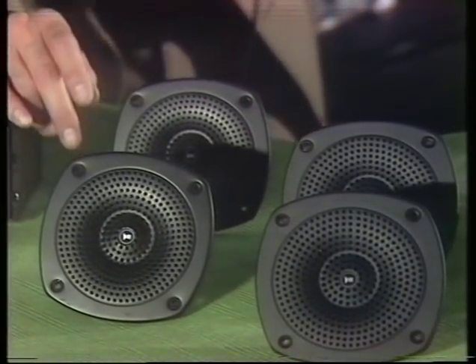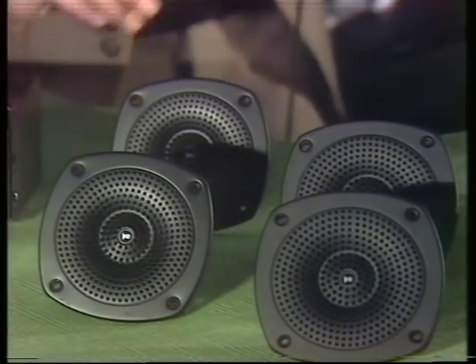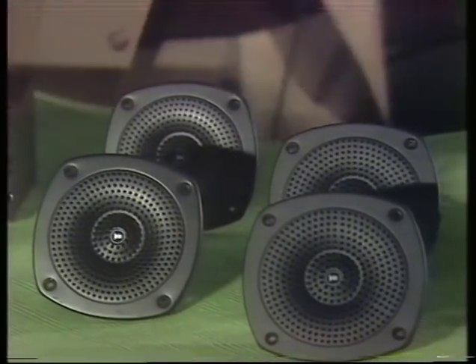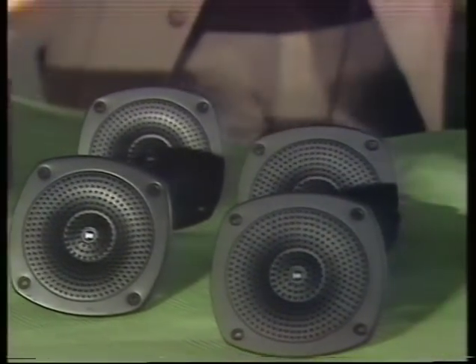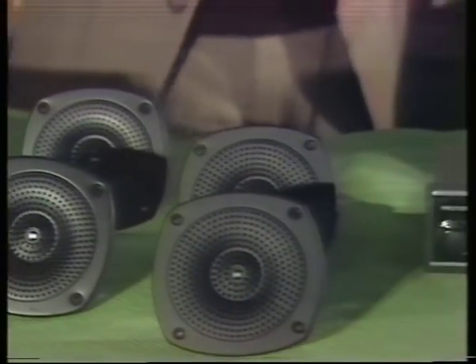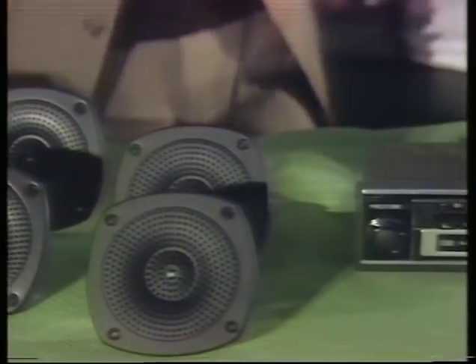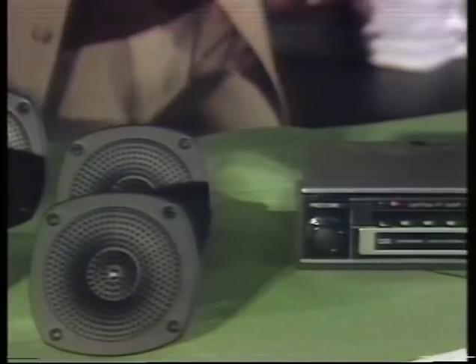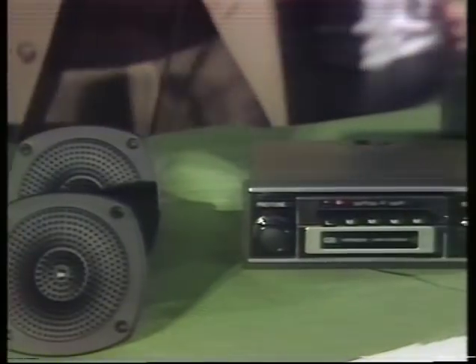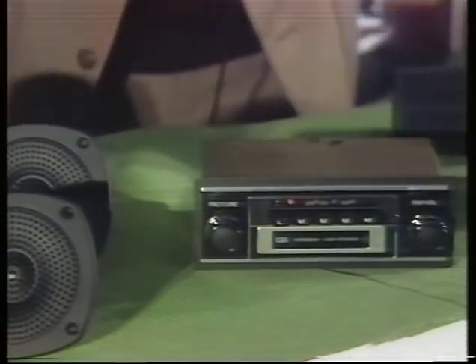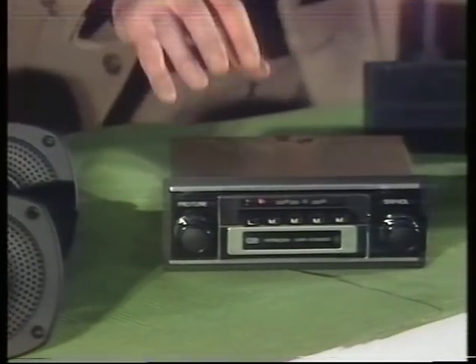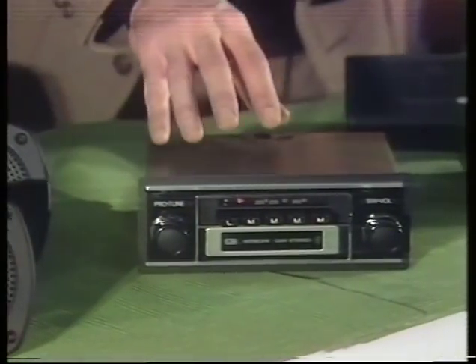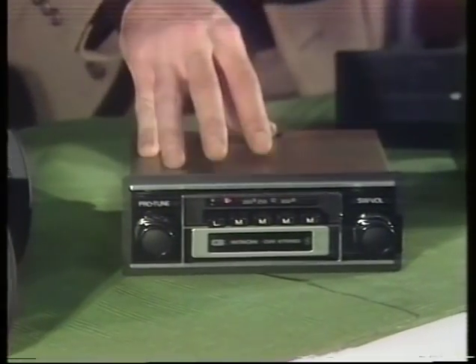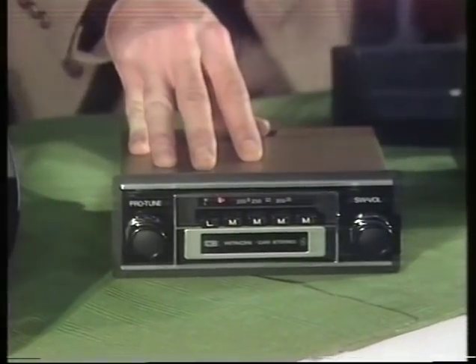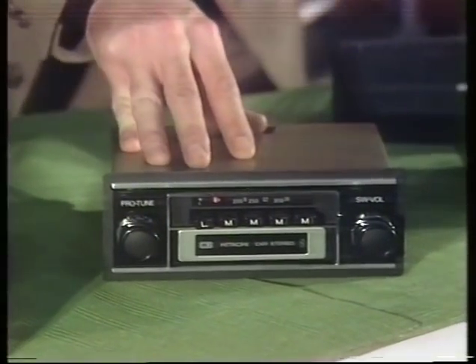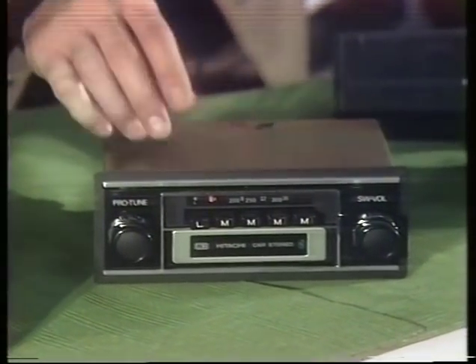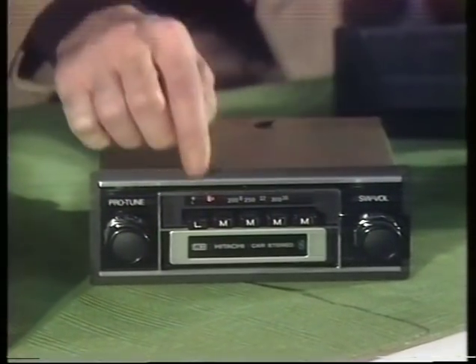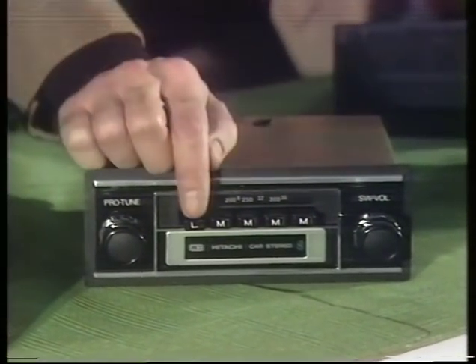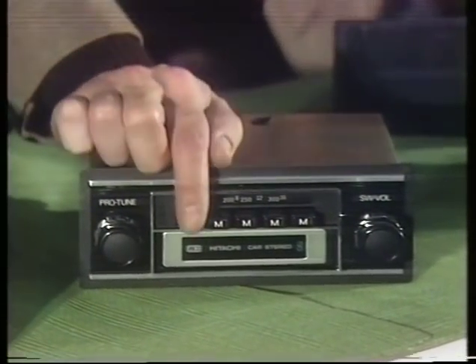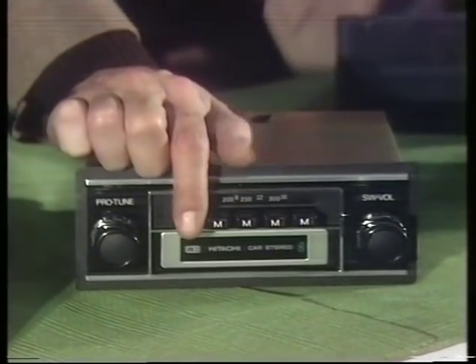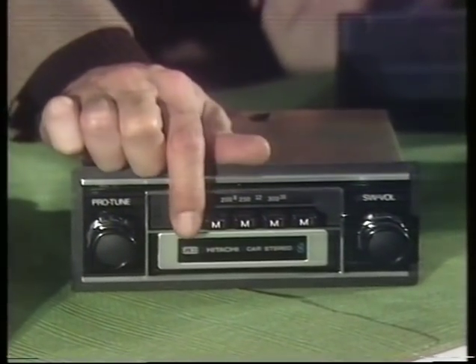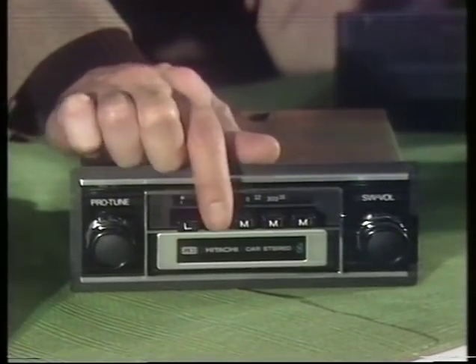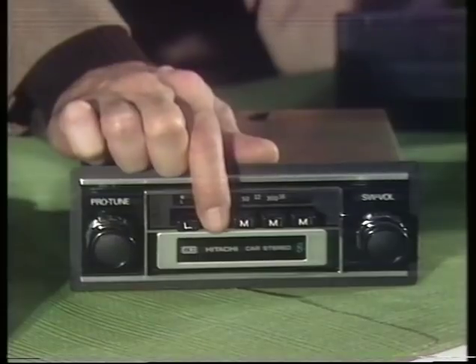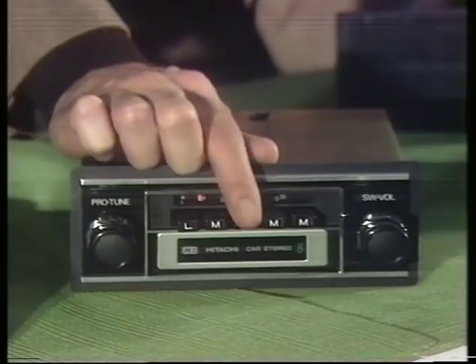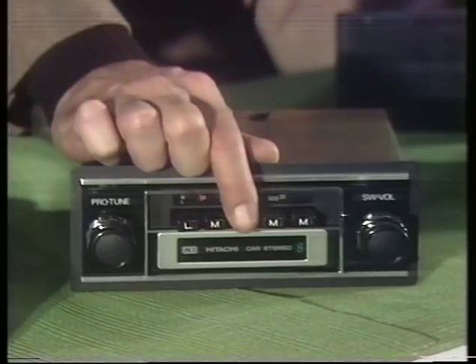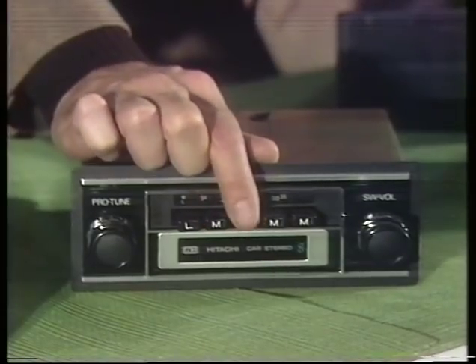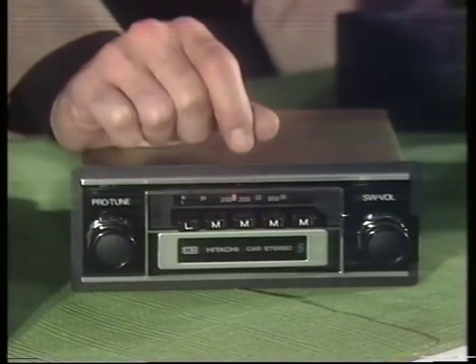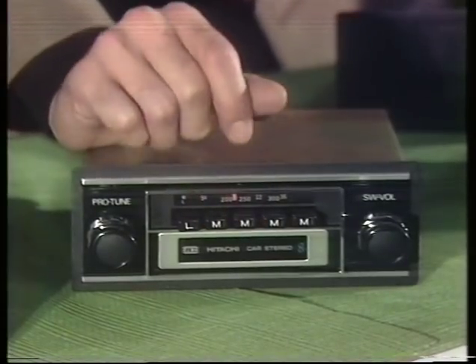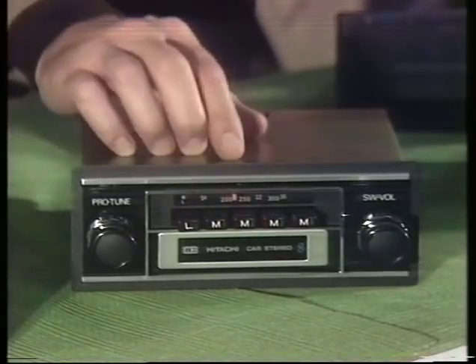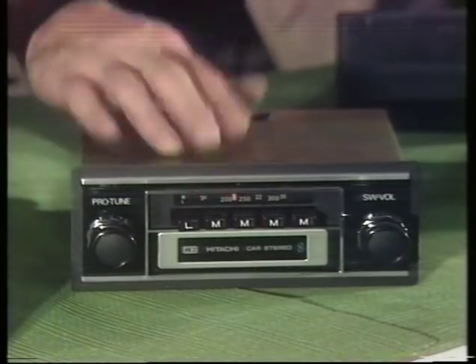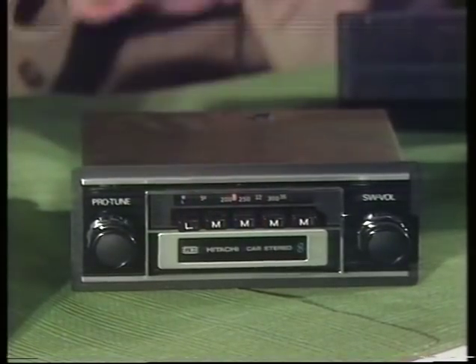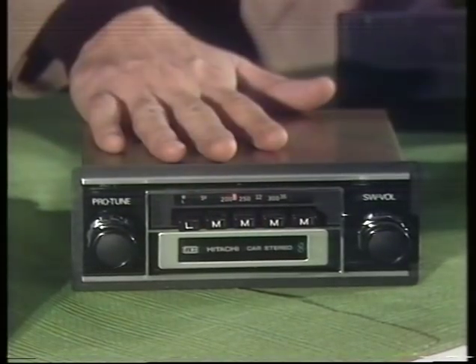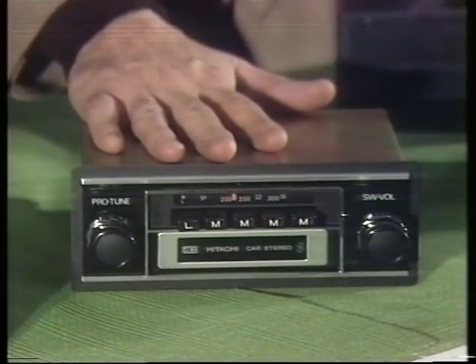From Hitachi, another cartridge player over here with a radio built in, with wave change controlled by pushing buttons, which we think must be safer. That must be a good idea.